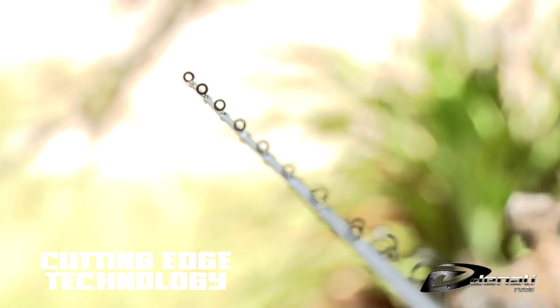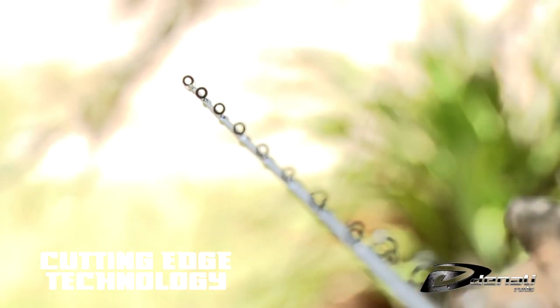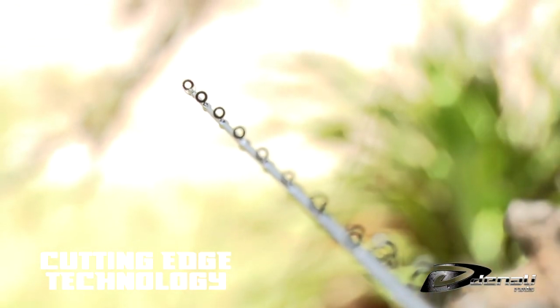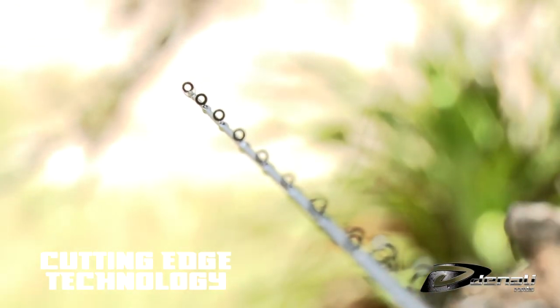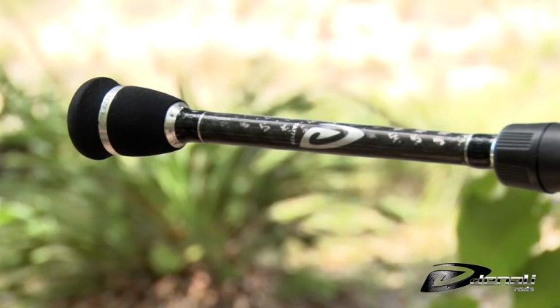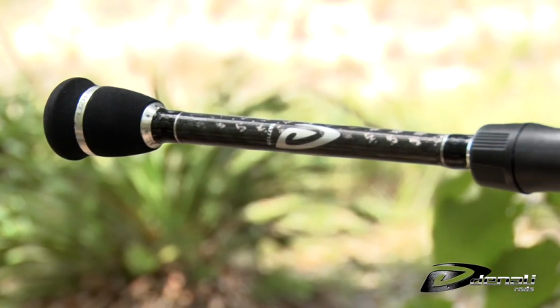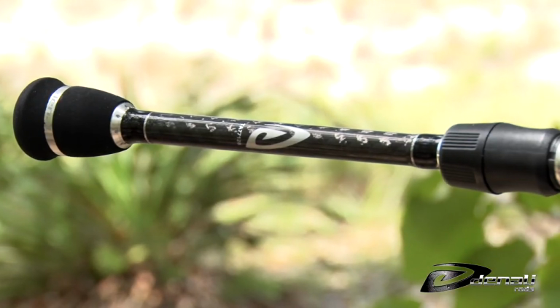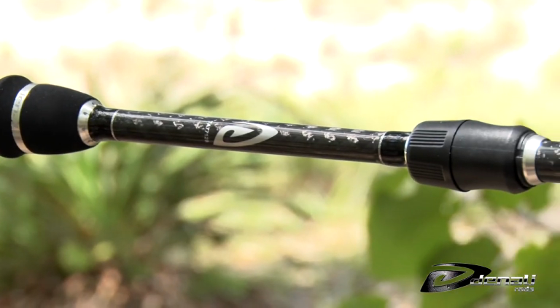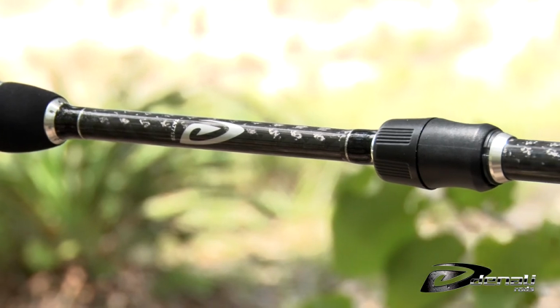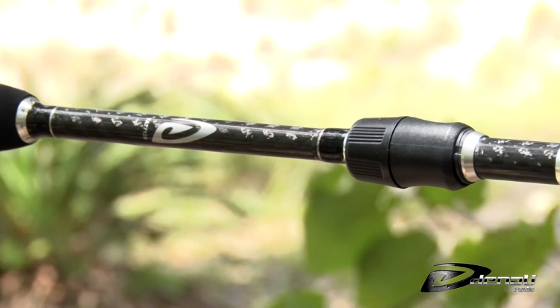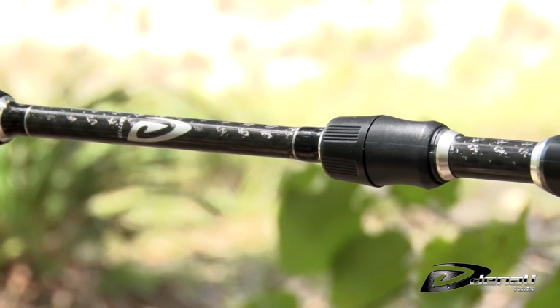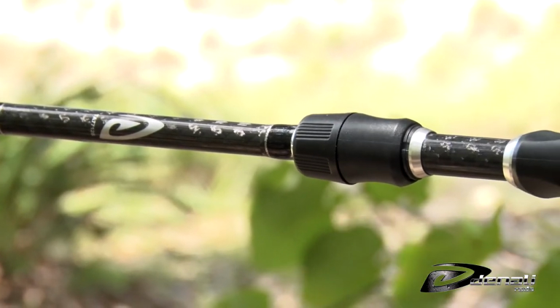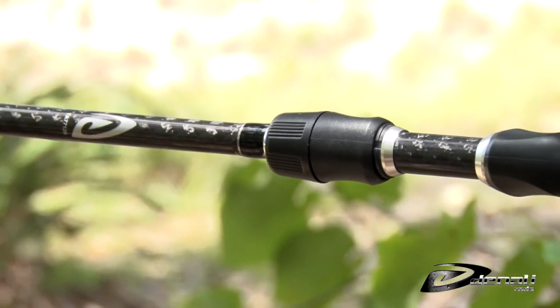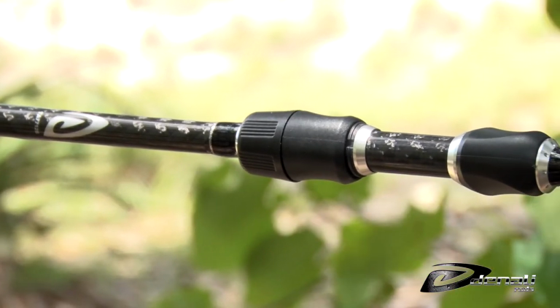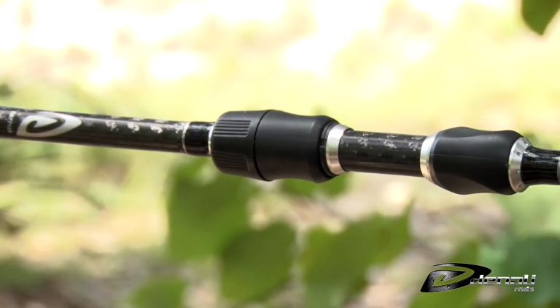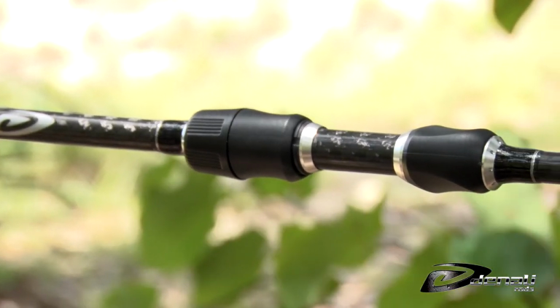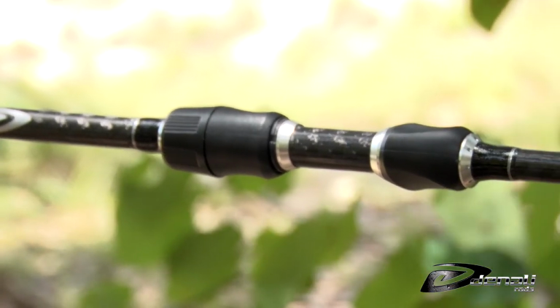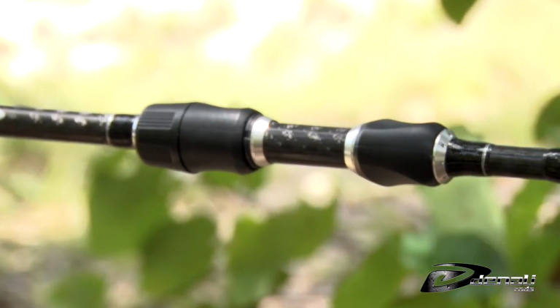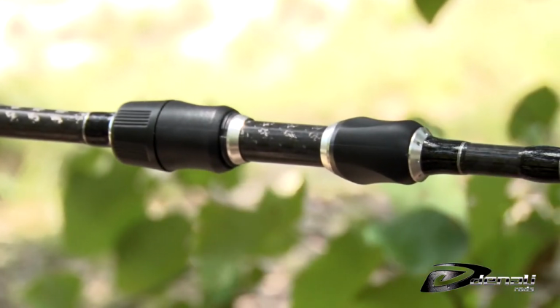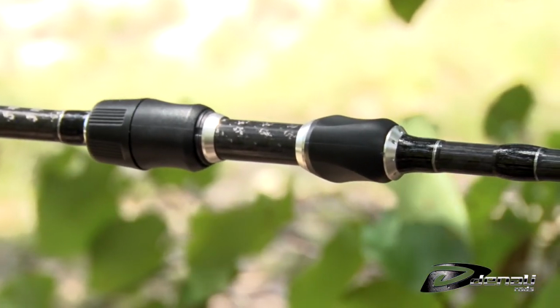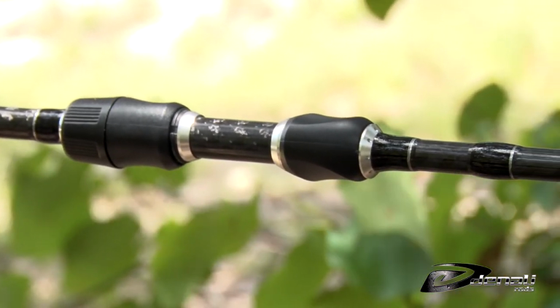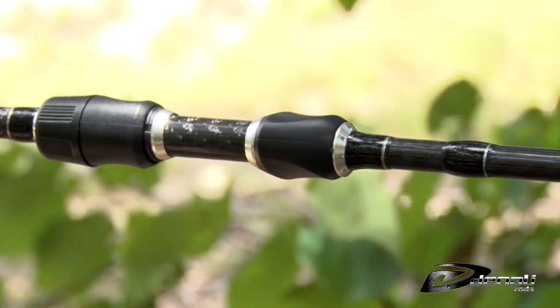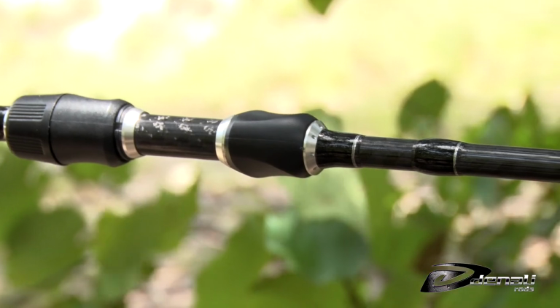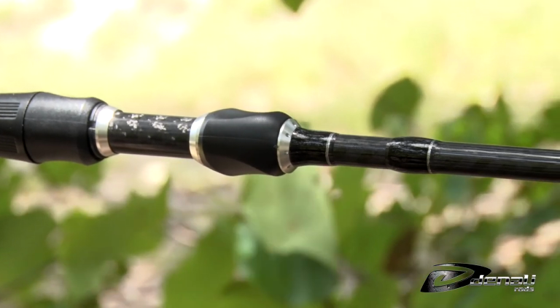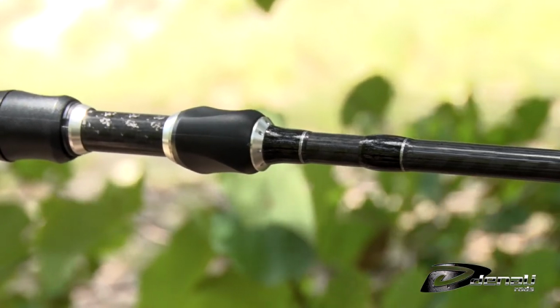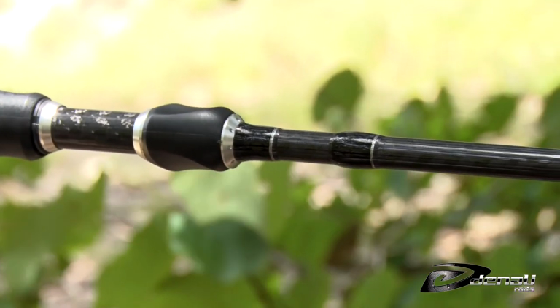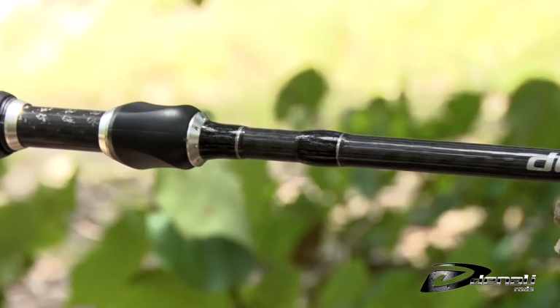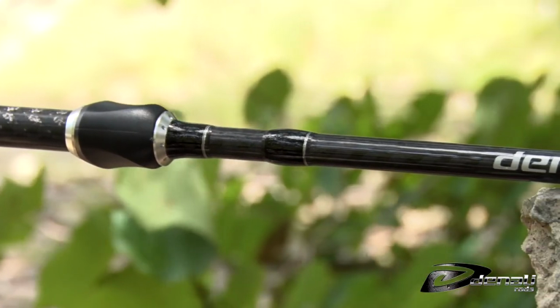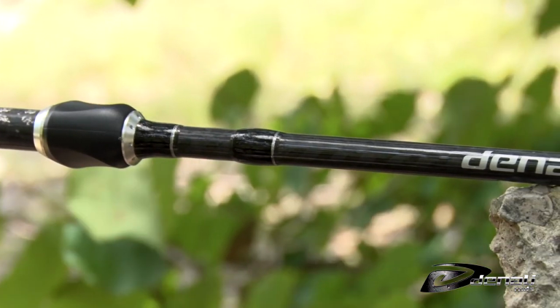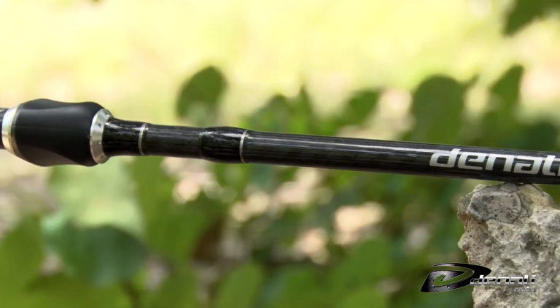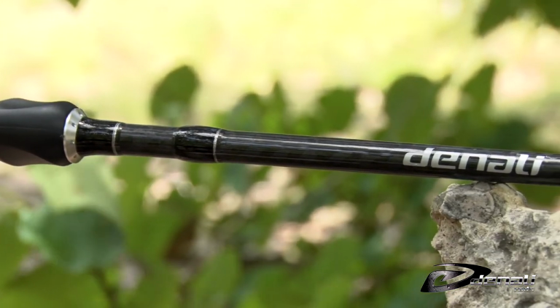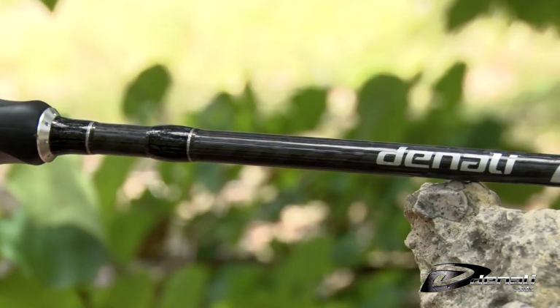The Myriad series features all the cutting-edge technologies anglers have come to love in our bass rods, including split grips, super-sensitive high-modulus graphite, and aggressive styling with a budget-friendly price point that will leave some change in your pocket.